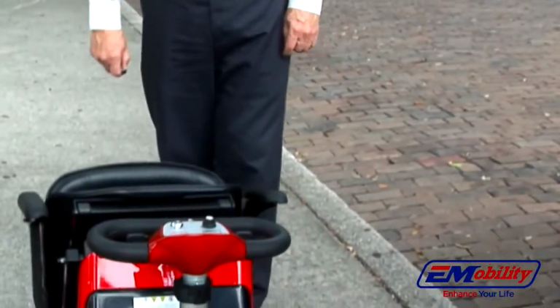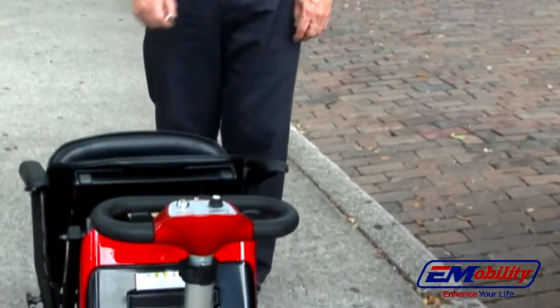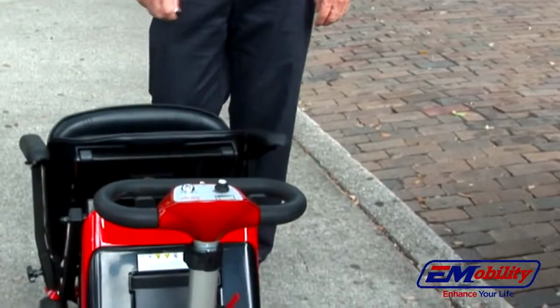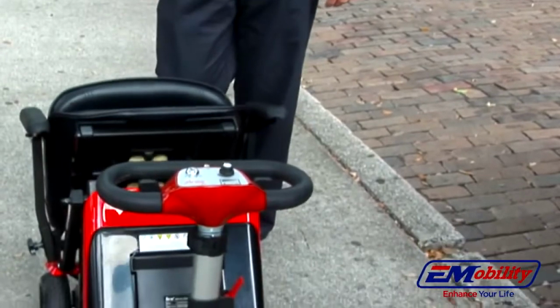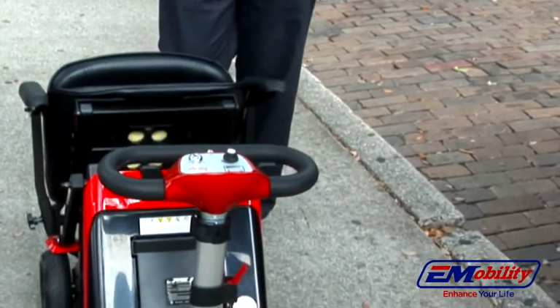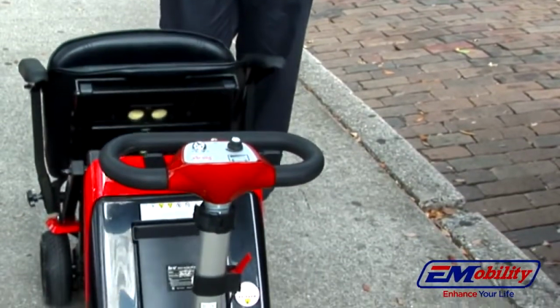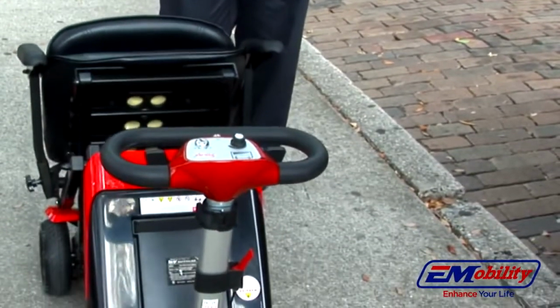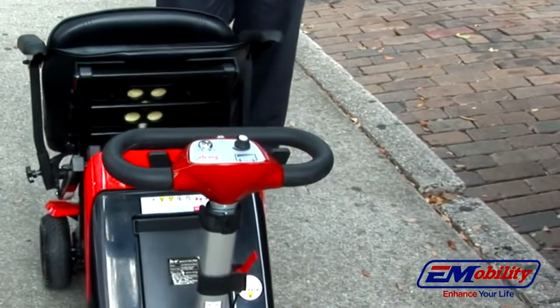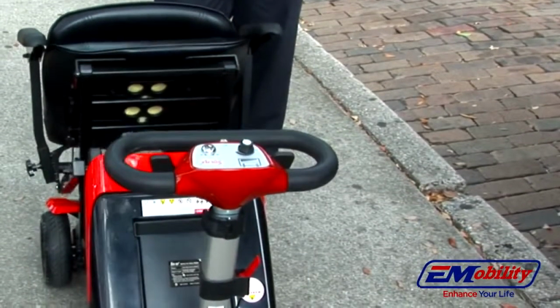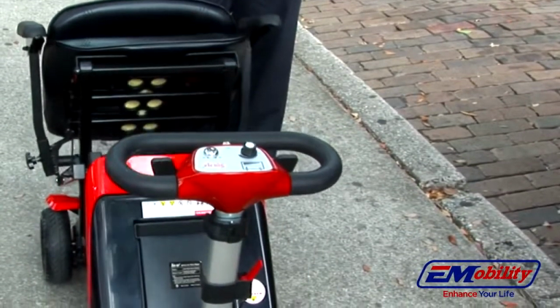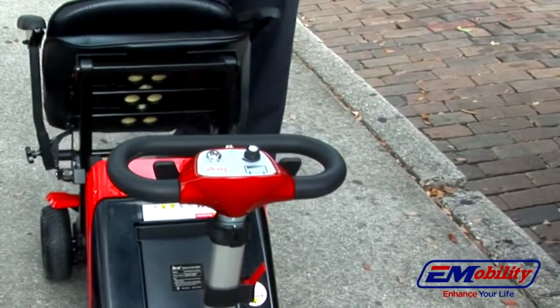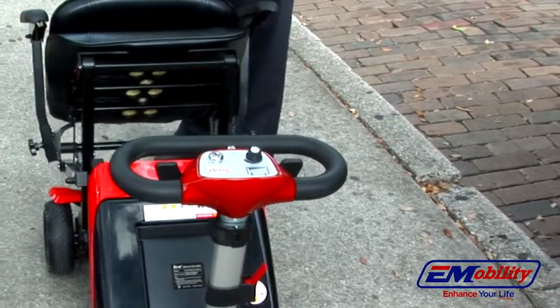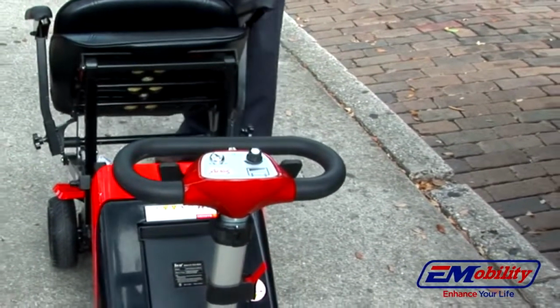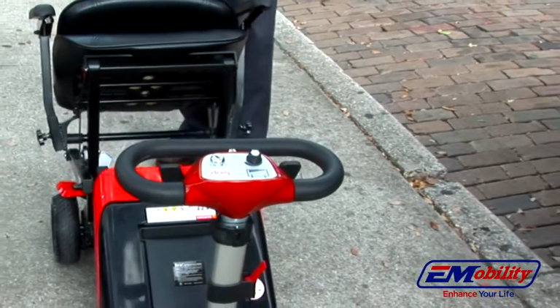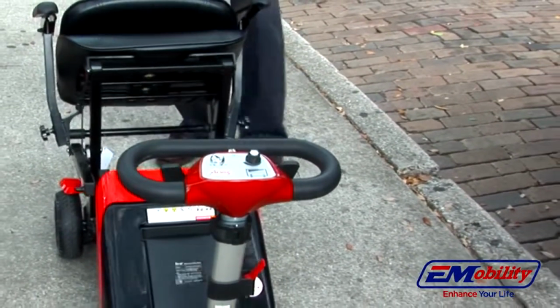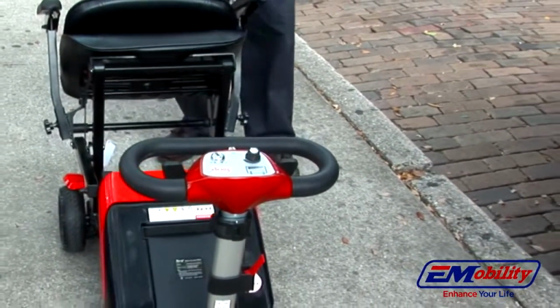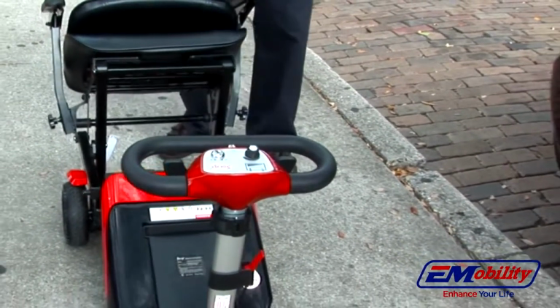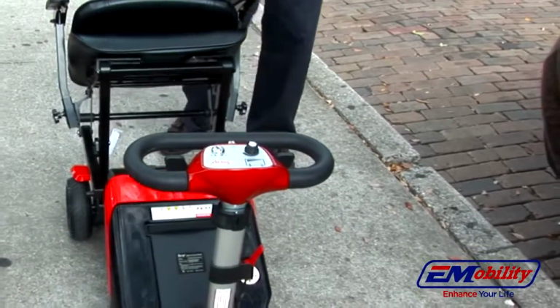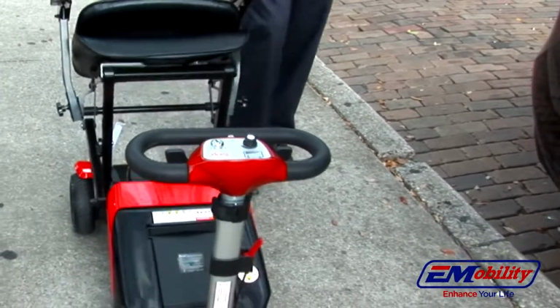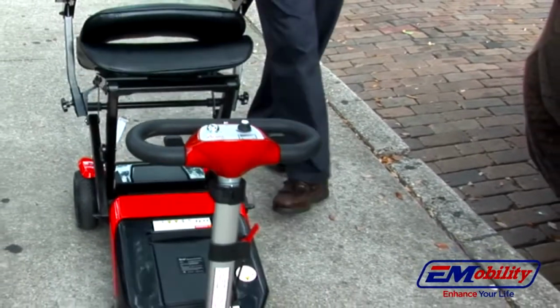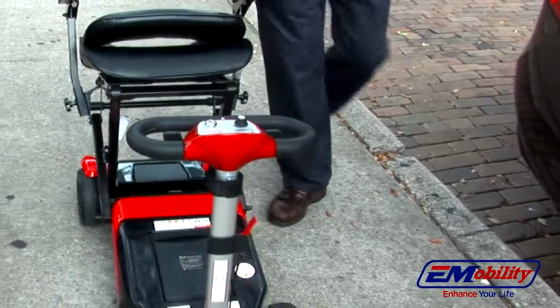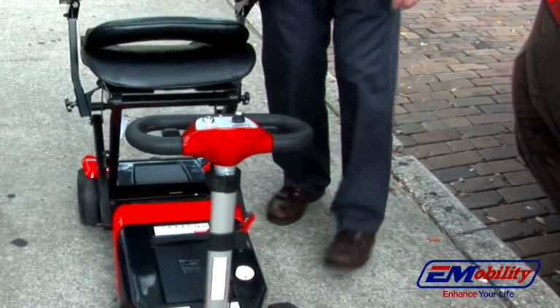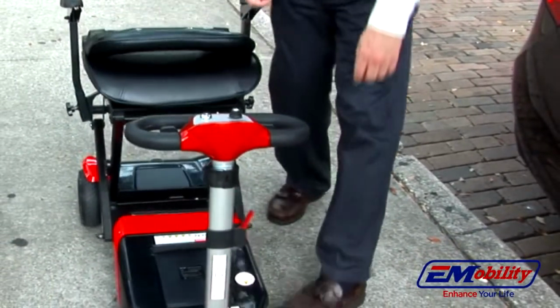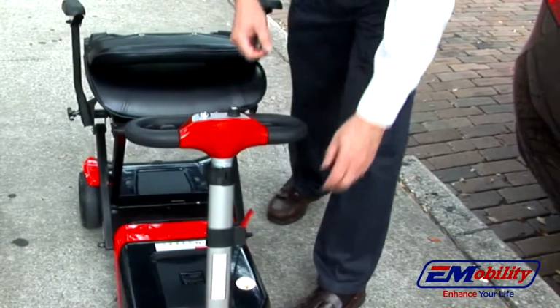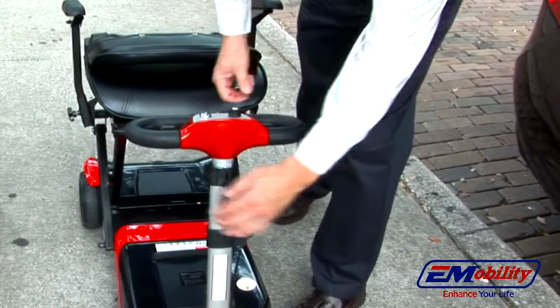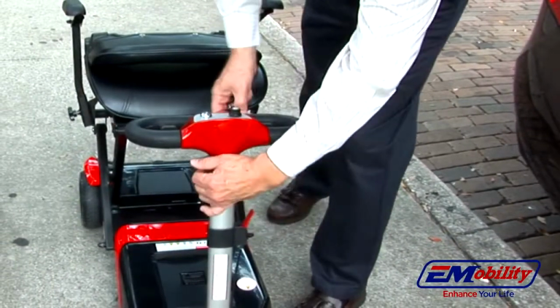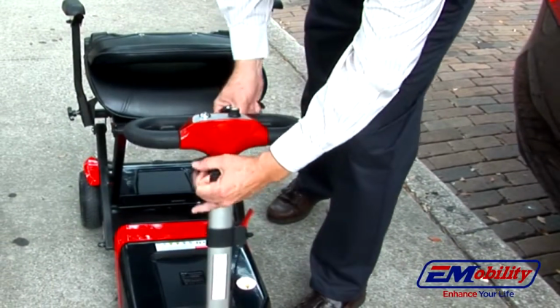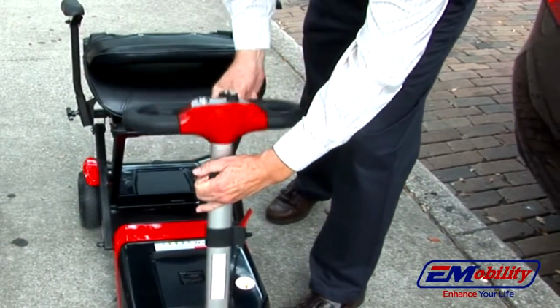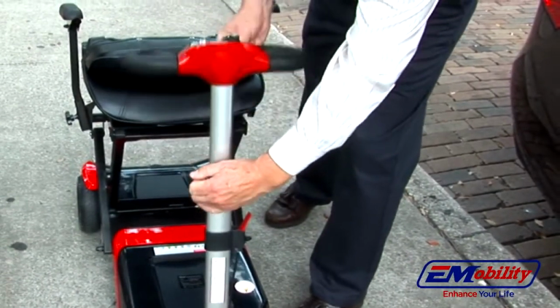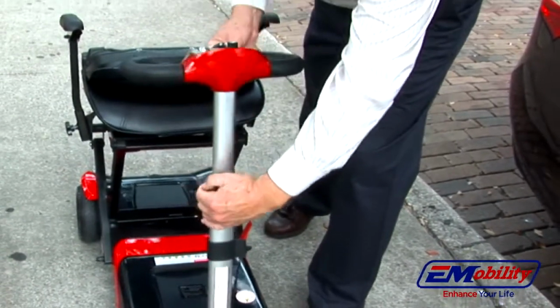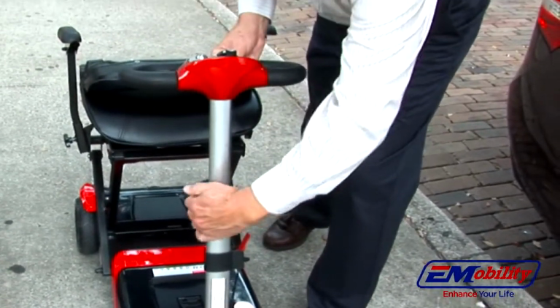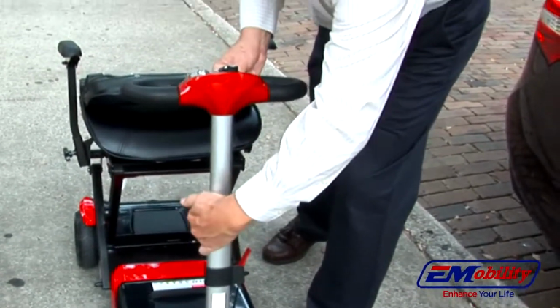Opening the Transformer is as easy as turning on your television. It folds and unfolds with no tools or disassembly required. It has a telescoping tiller that adjusts to just your right height.